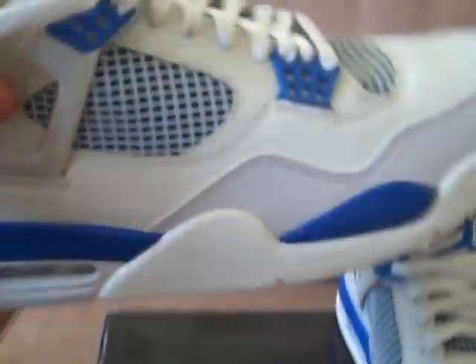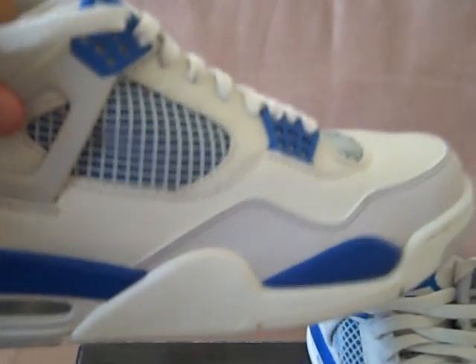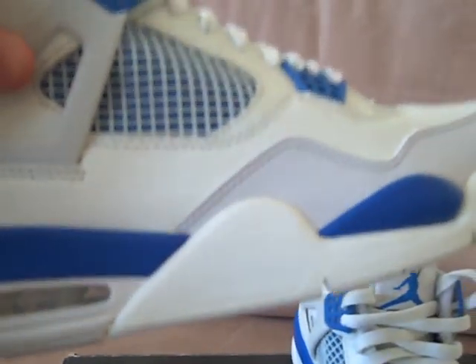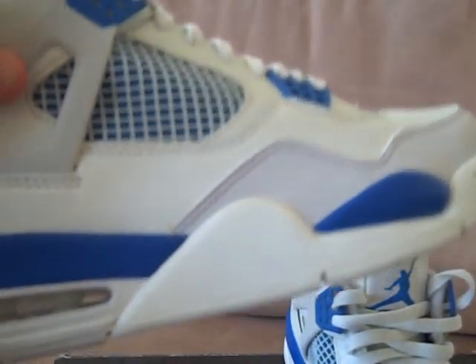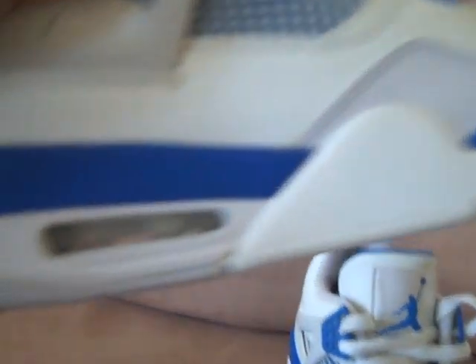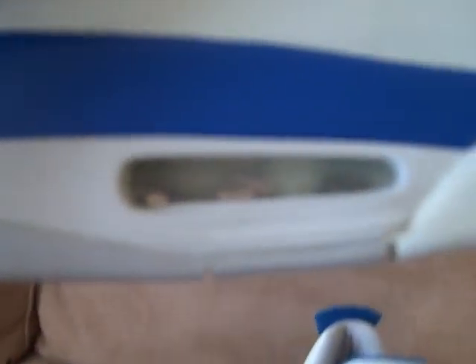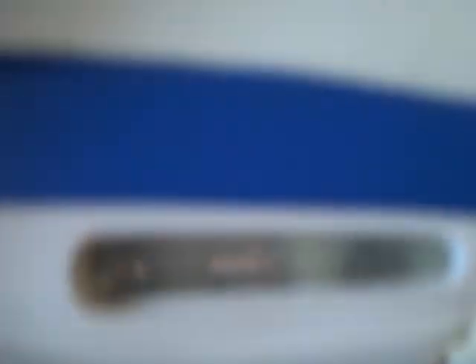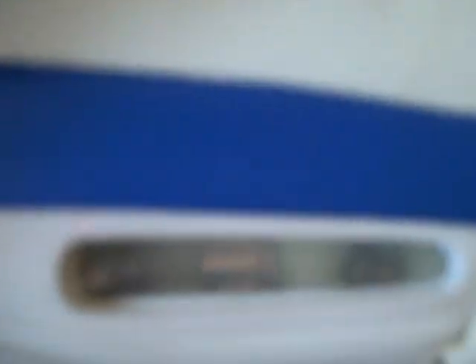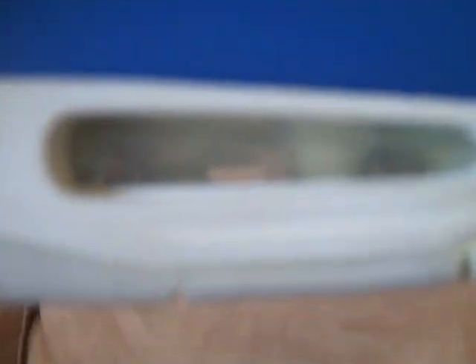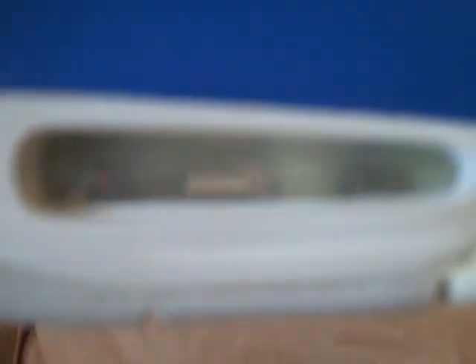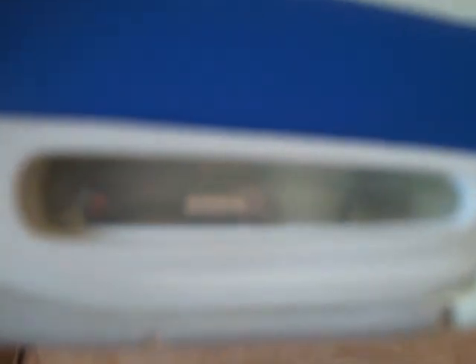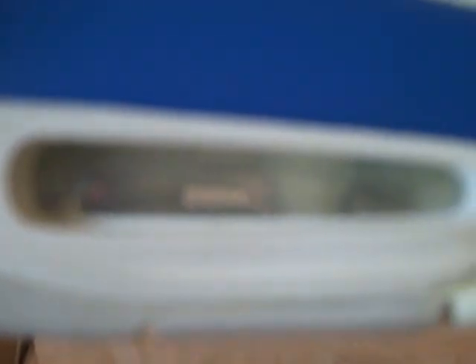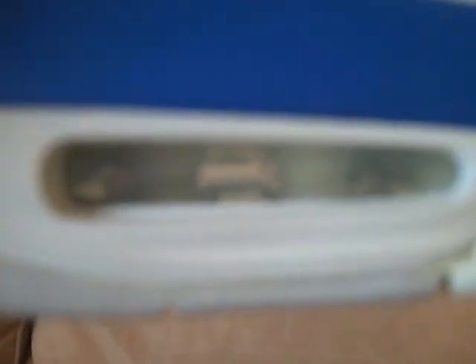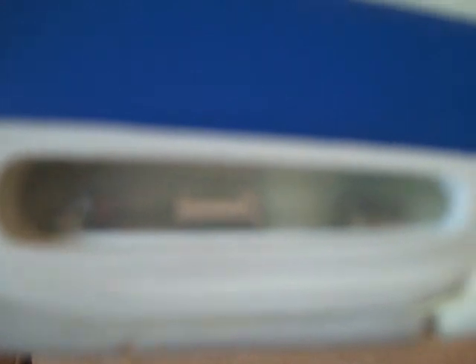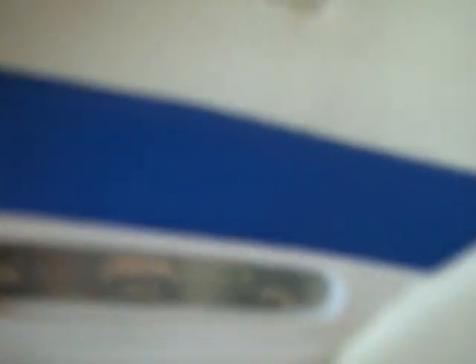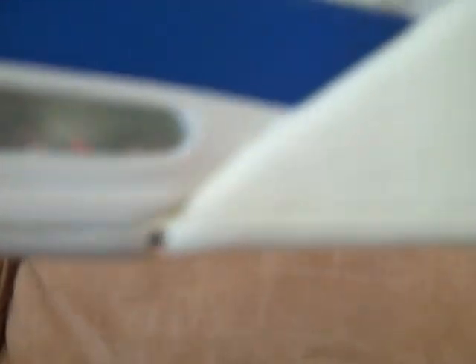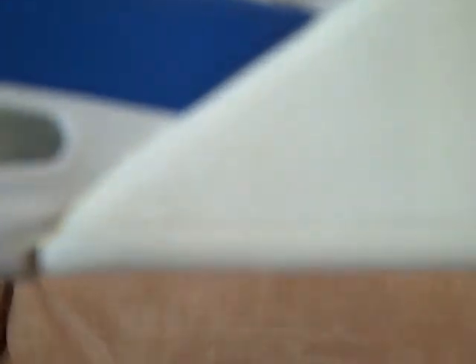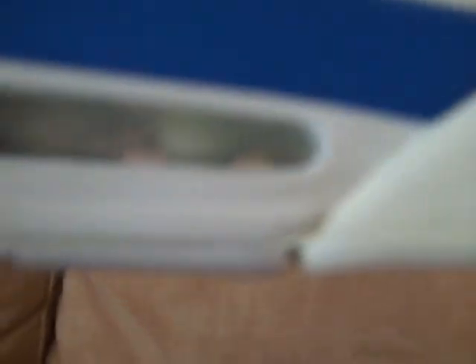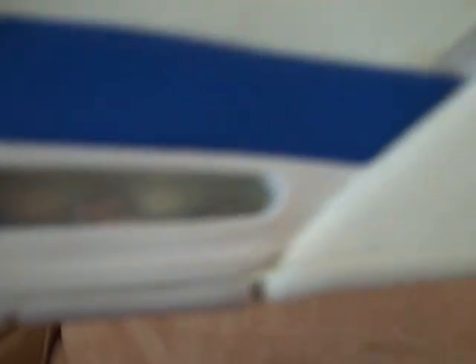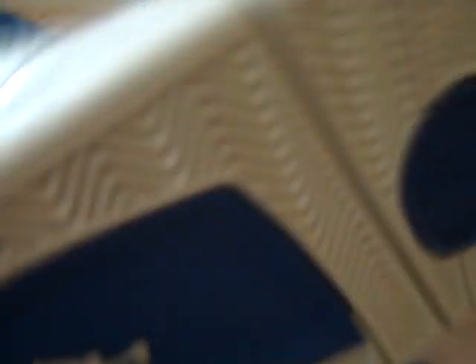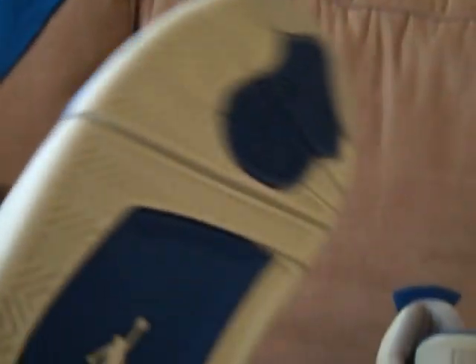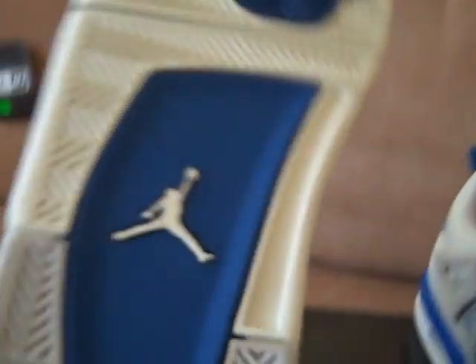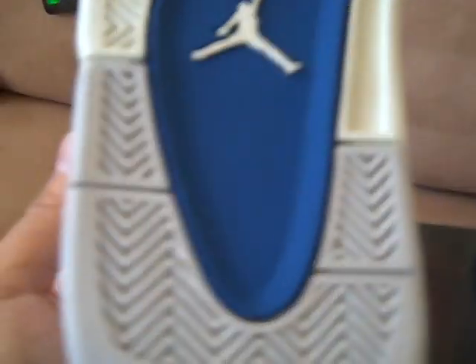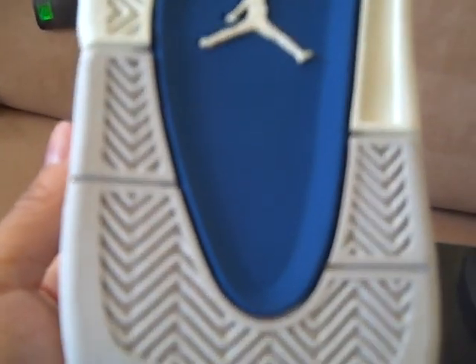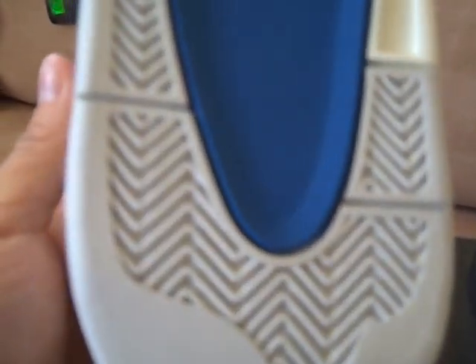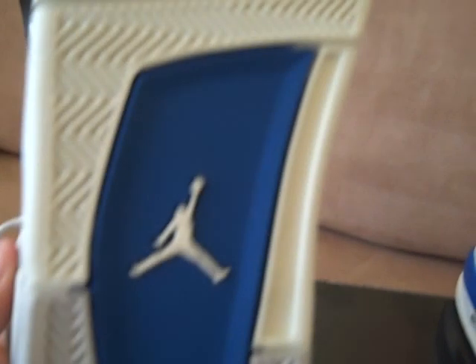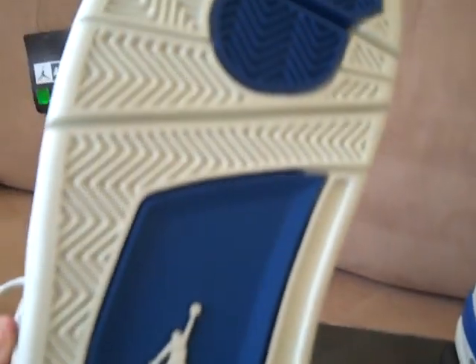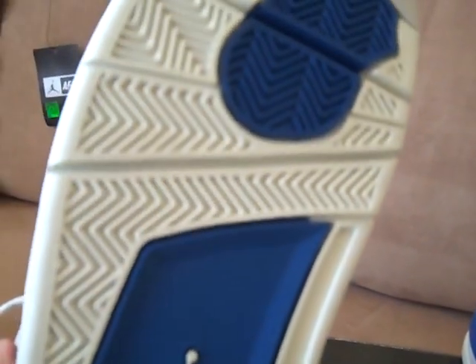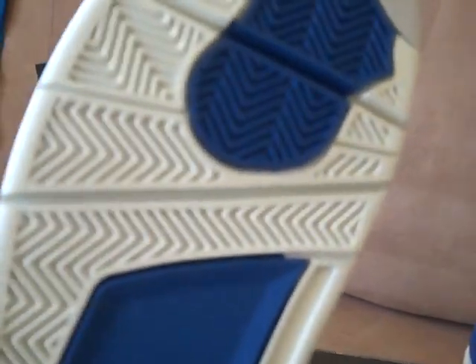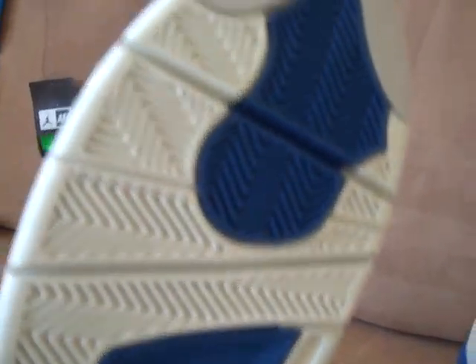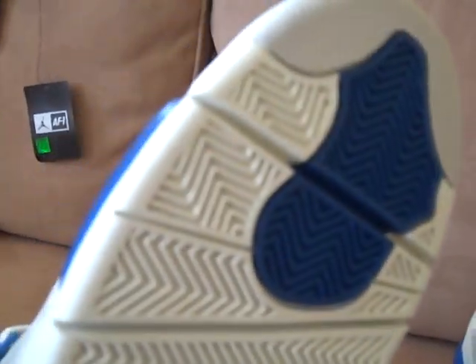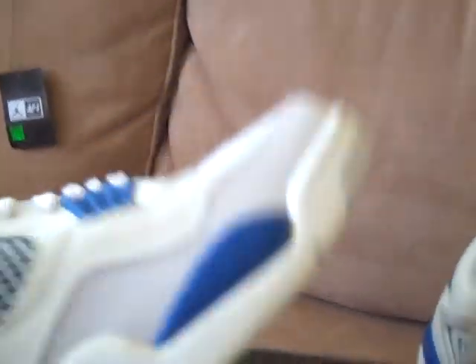Here it is. There's a visible air unit — you can still see right through it. Perfectly clear, no fogginess at all. Haven't worn these. Brand new.